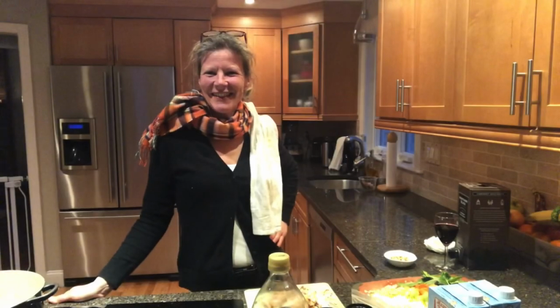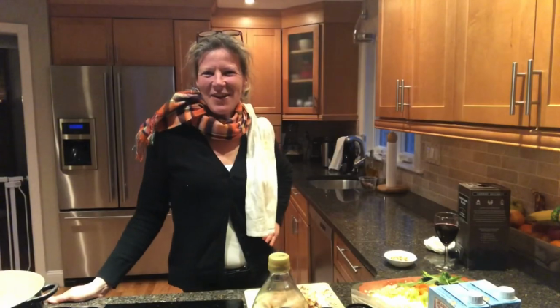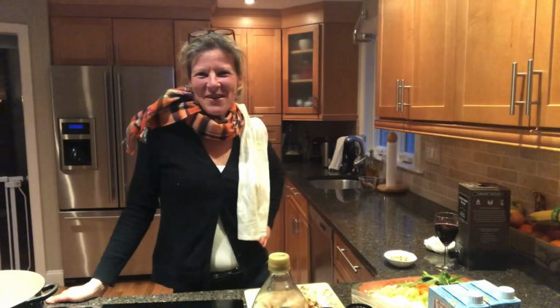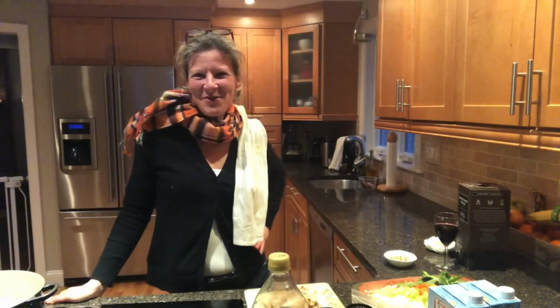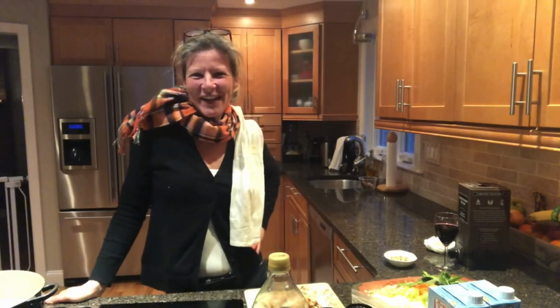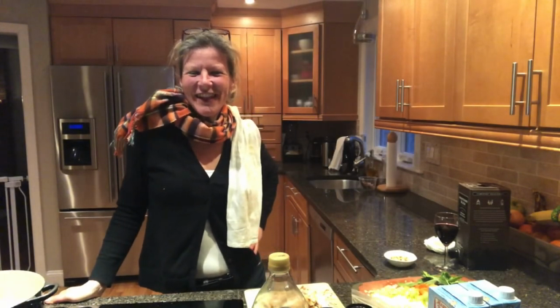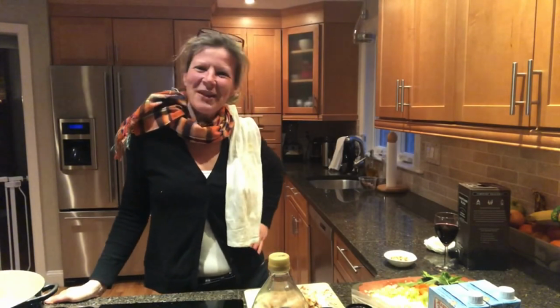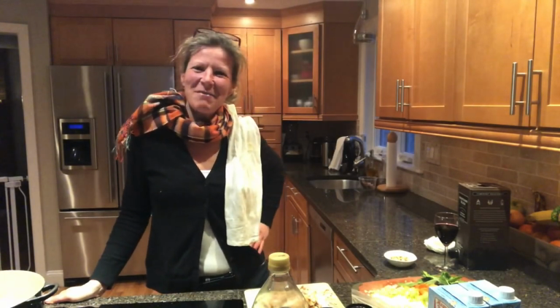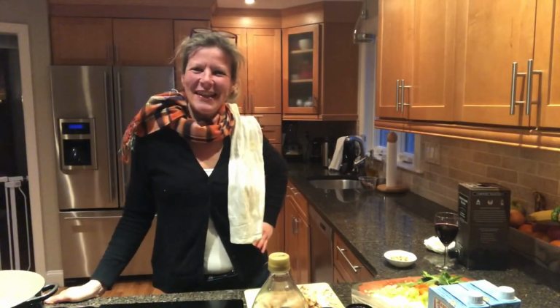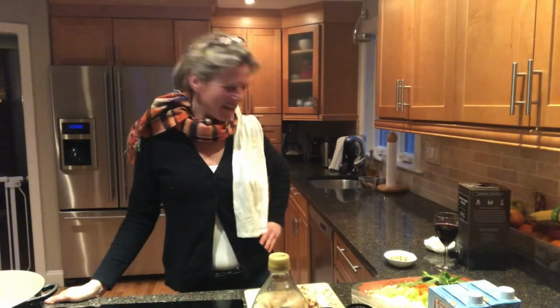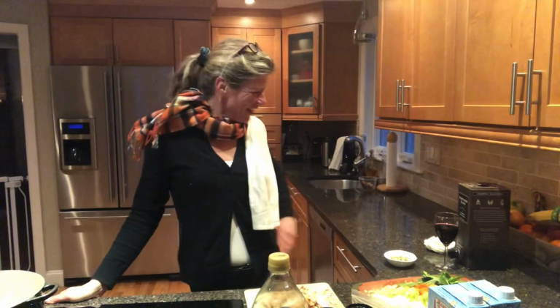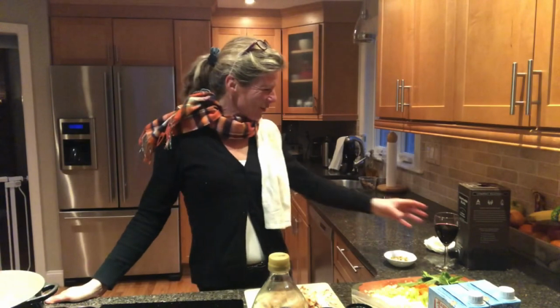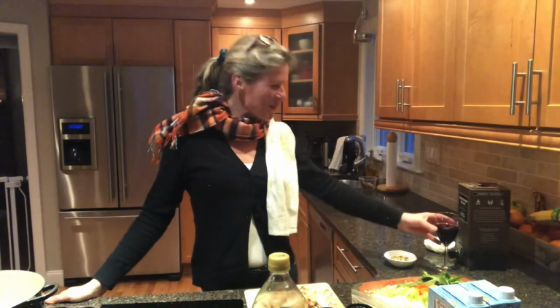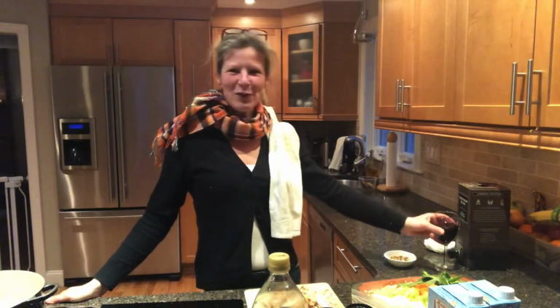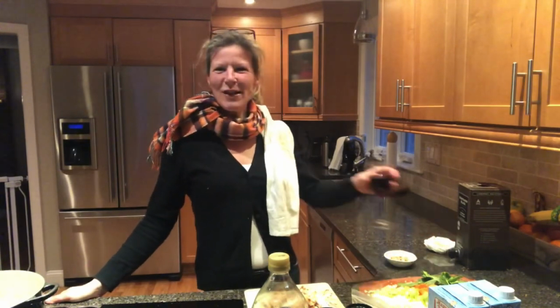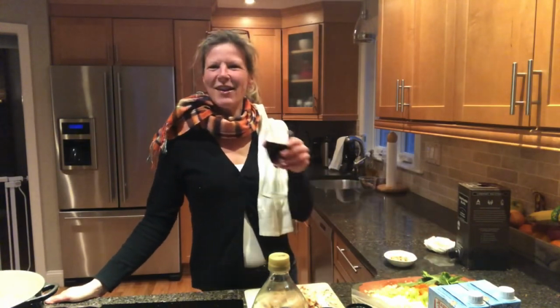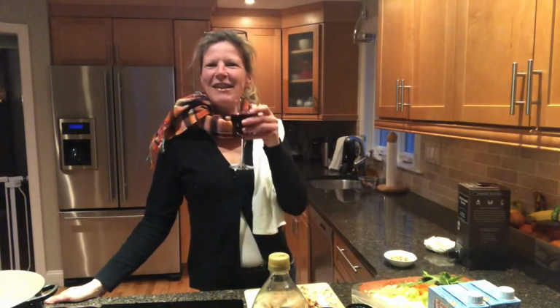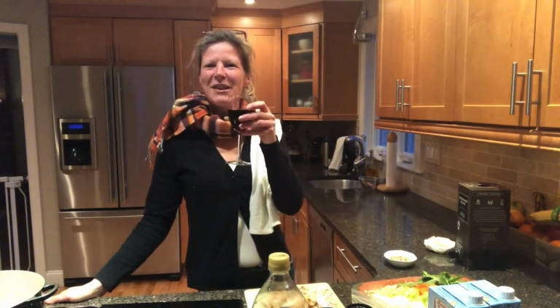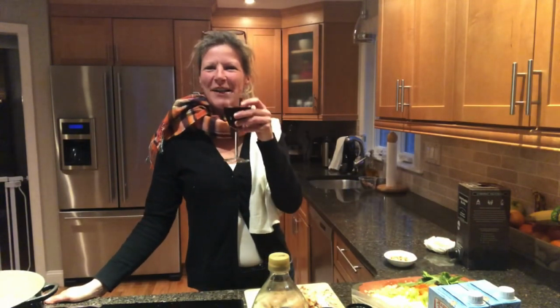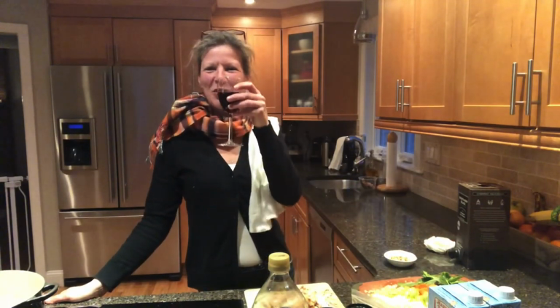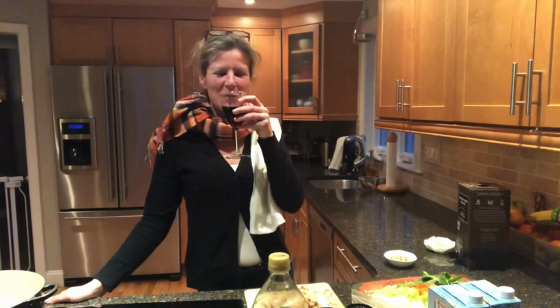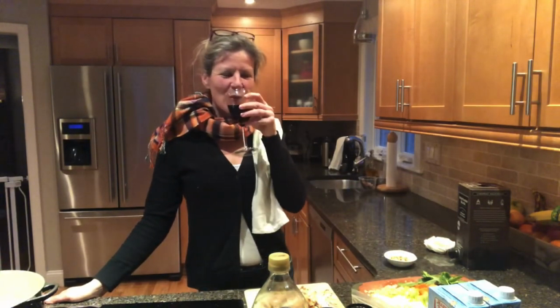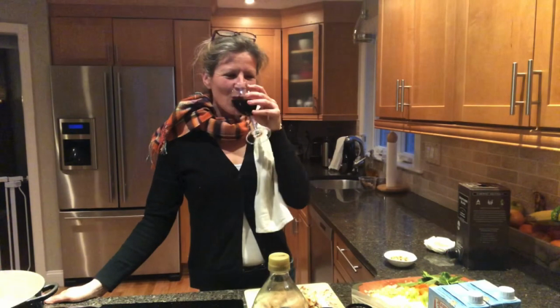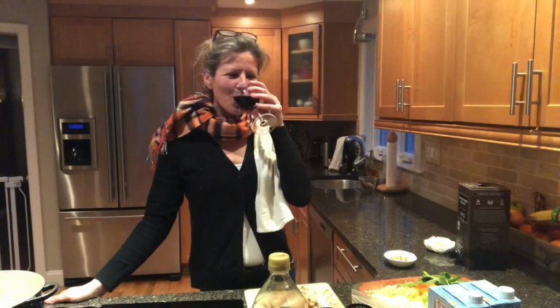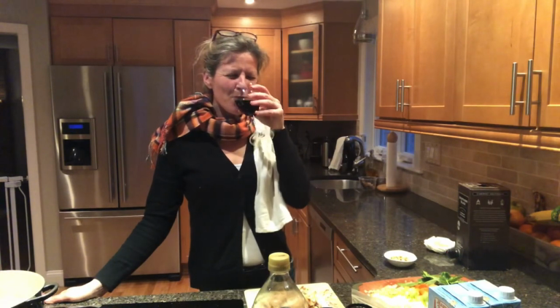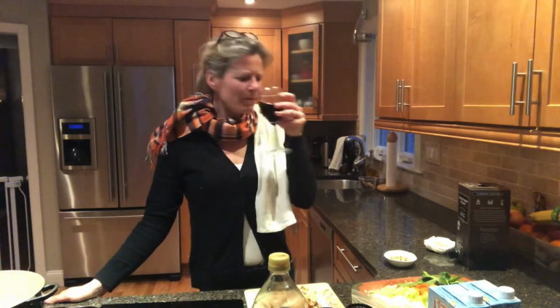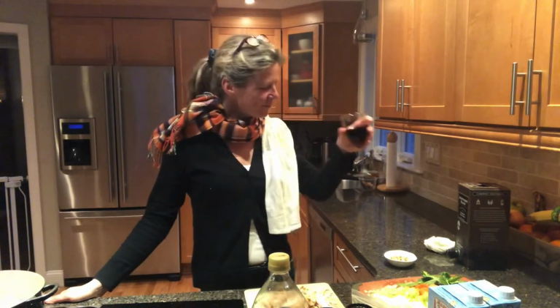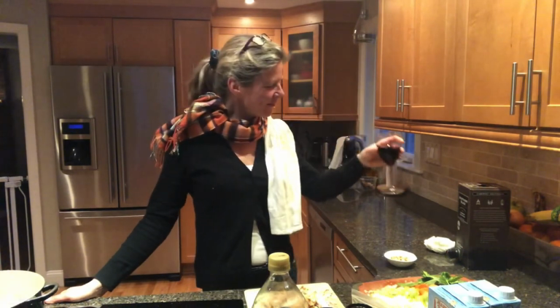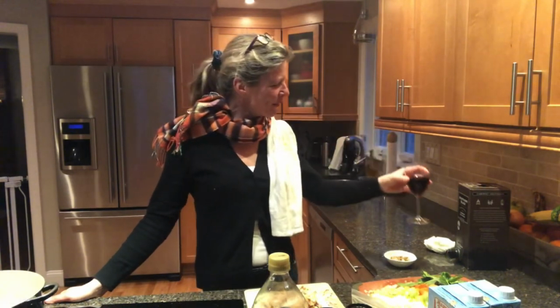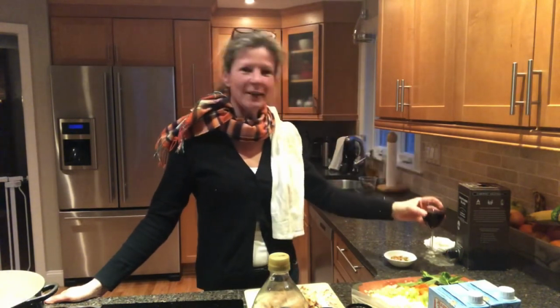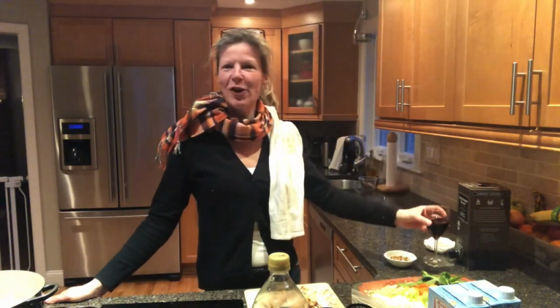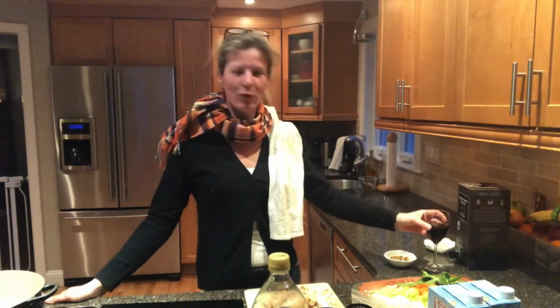Hello and welcome to 'I Cook and I Drink' on a Monday night. First of all, the beverage of choice is a lovely glass of wine. Cheers. Nothing better after a long day of work.